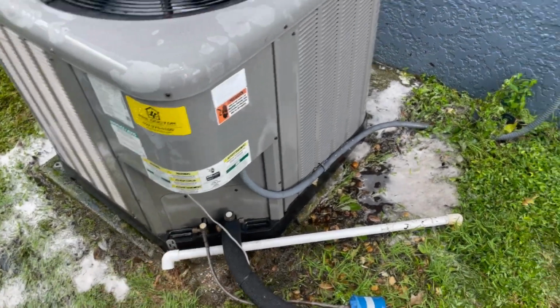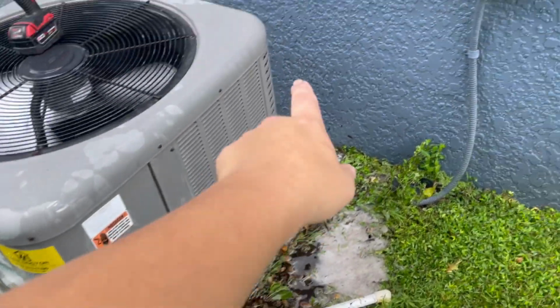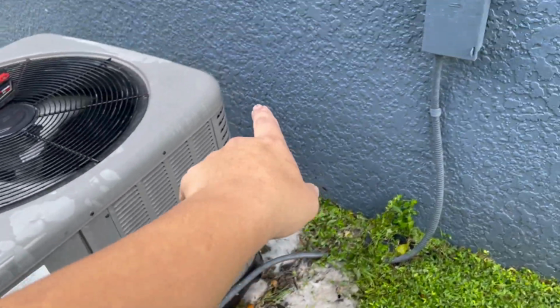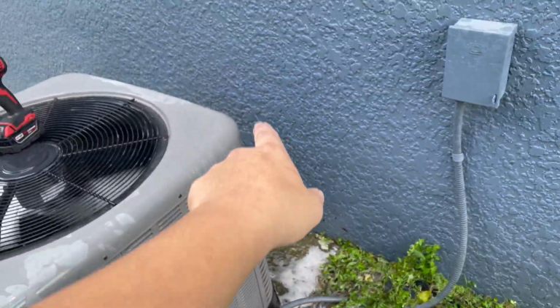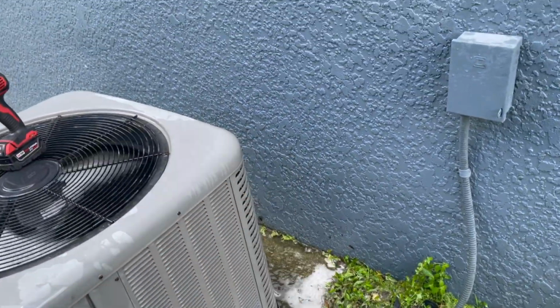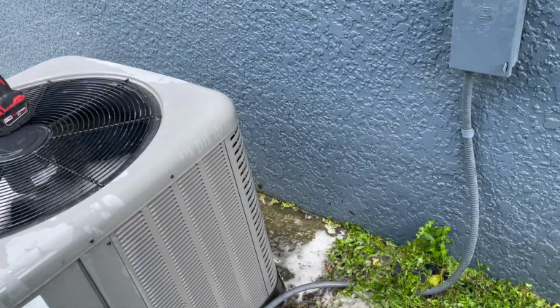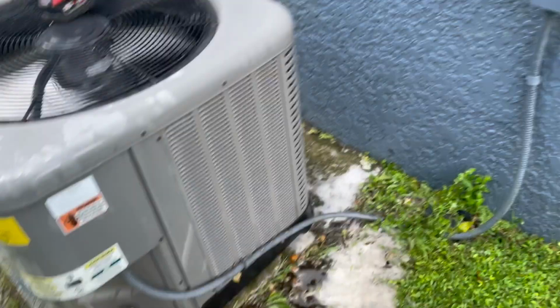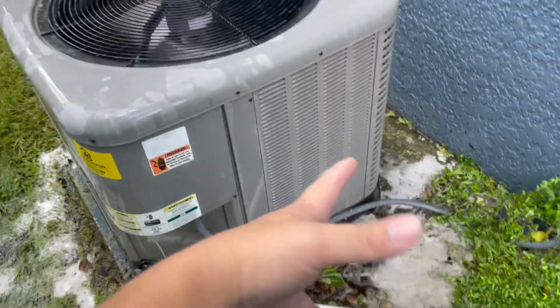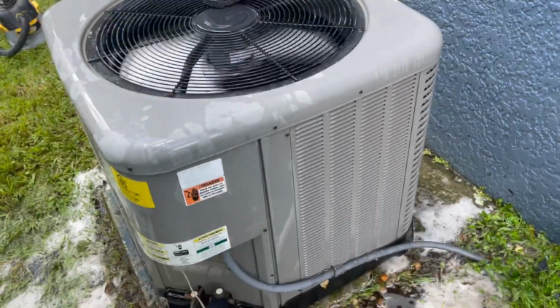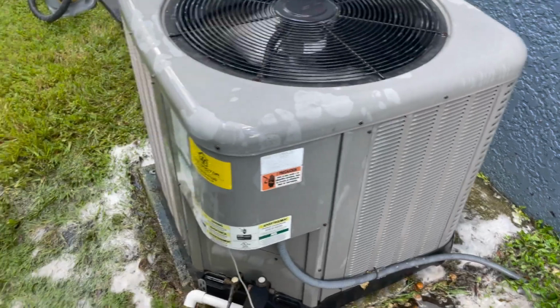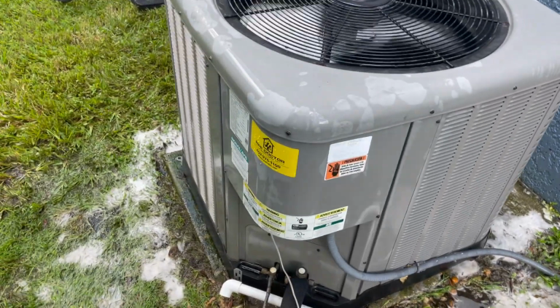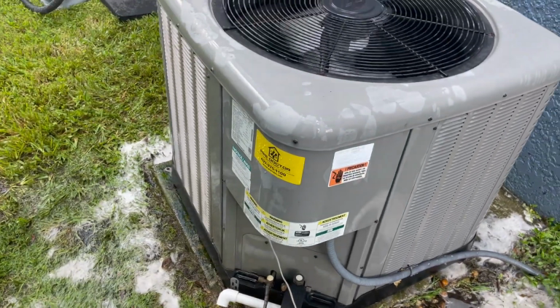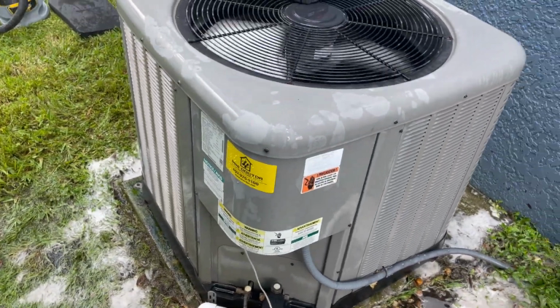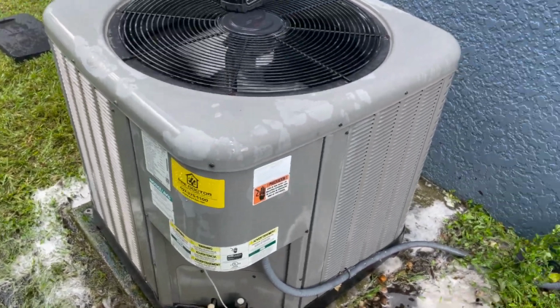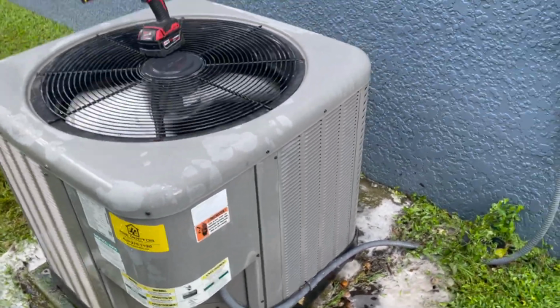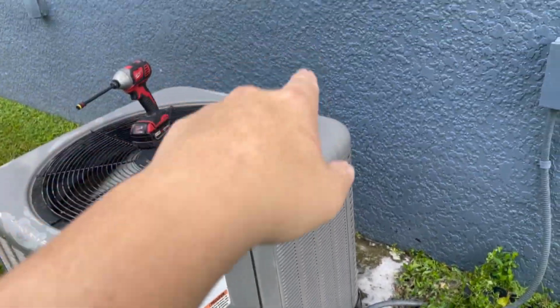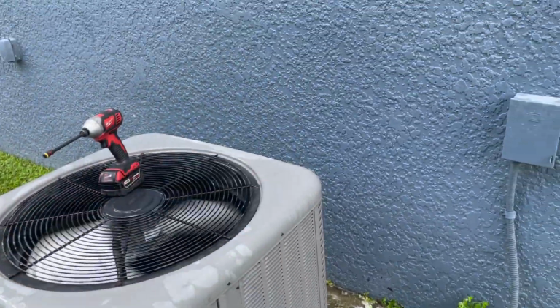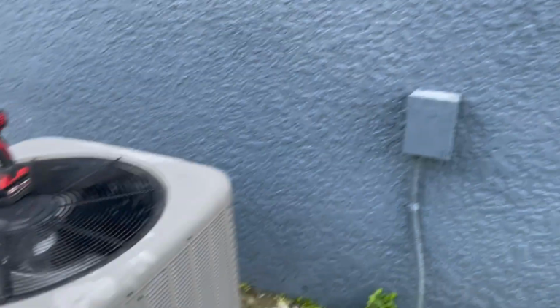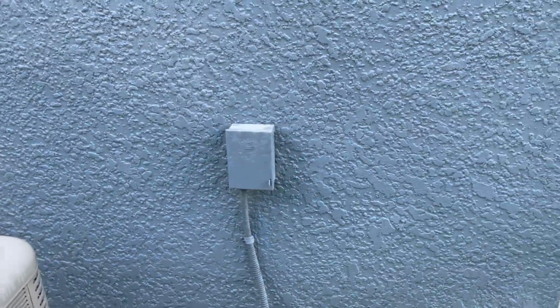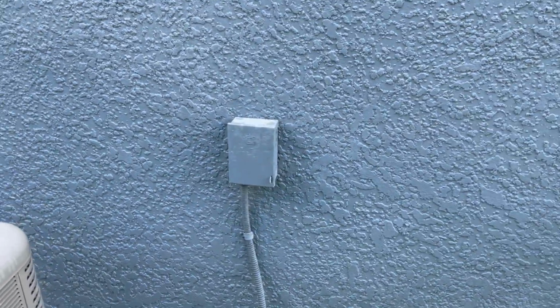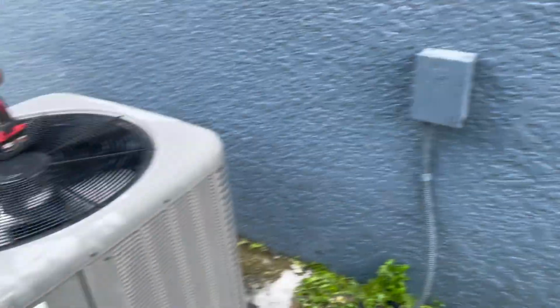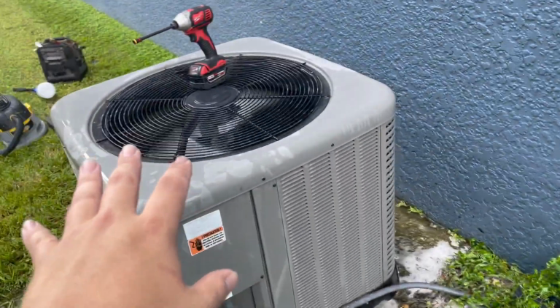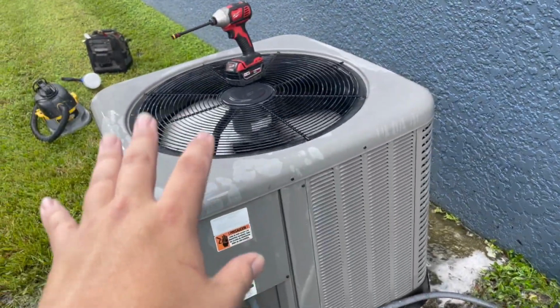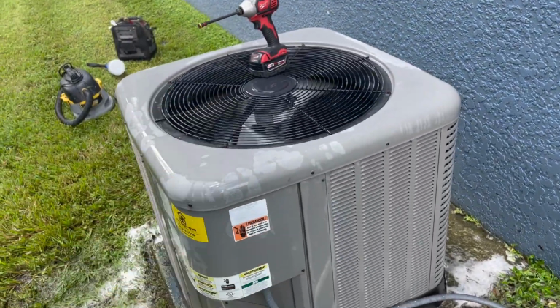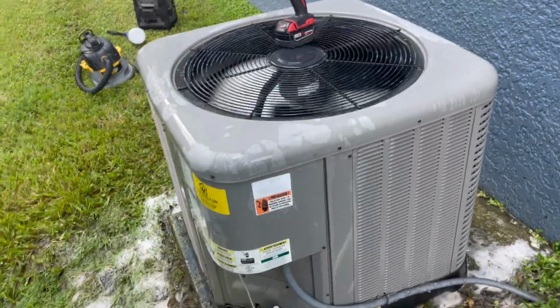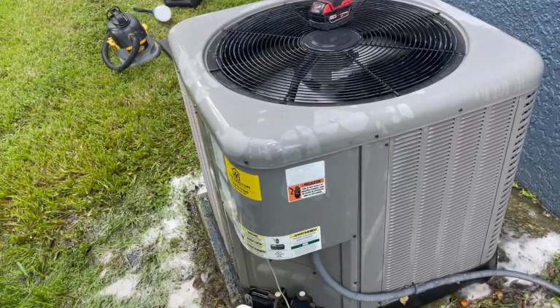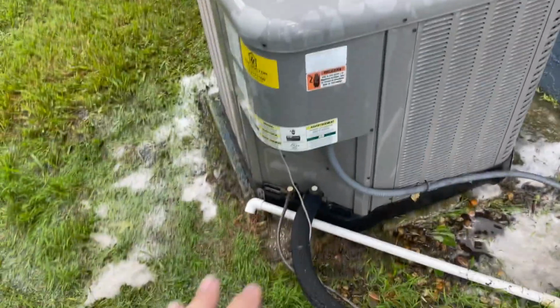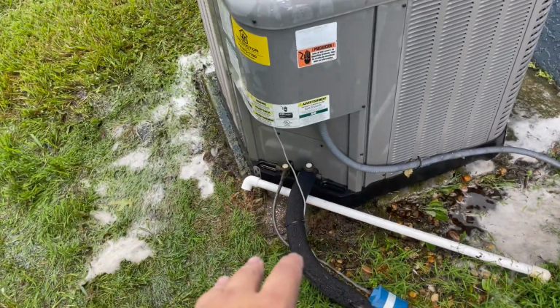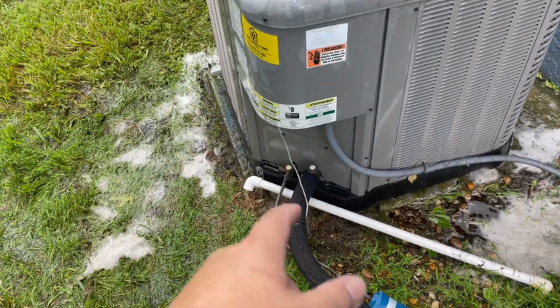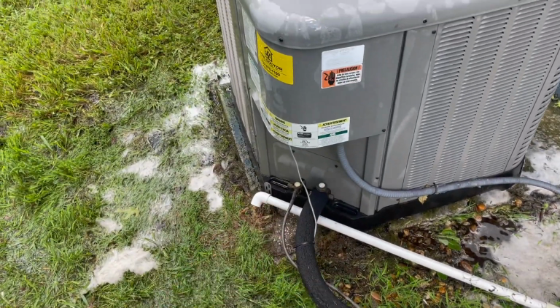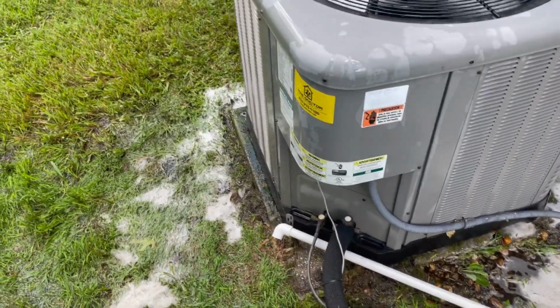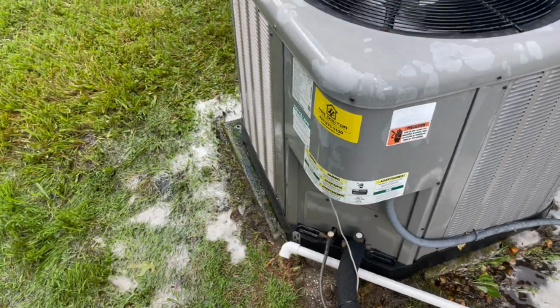Got a lot of dirt out of that backside there. Rest of the sides I didn't really get much dirt out of — it's usually those backsides that are the dirtiest. Plugged back in and it's running. I'll let it run for a little bit. We'll check pressures and make sure this drain's clear.